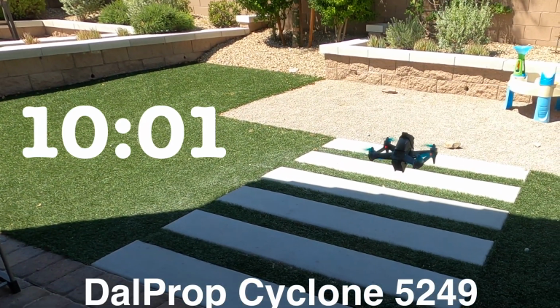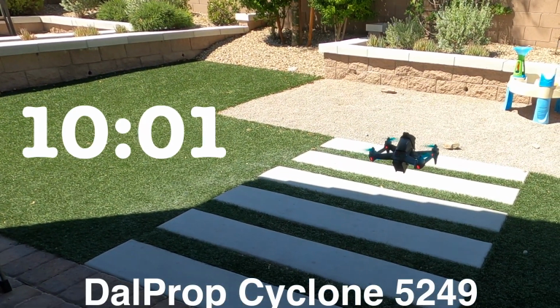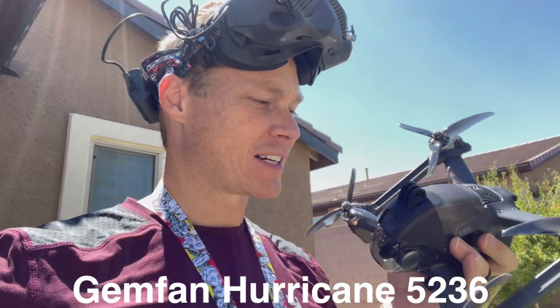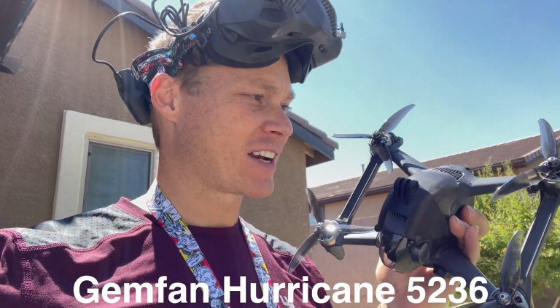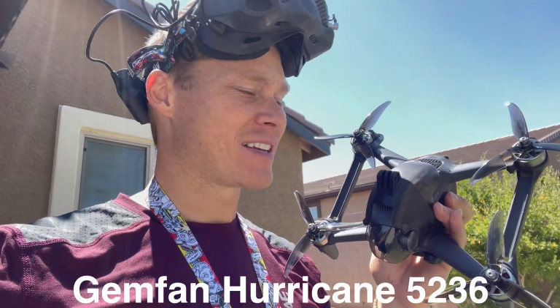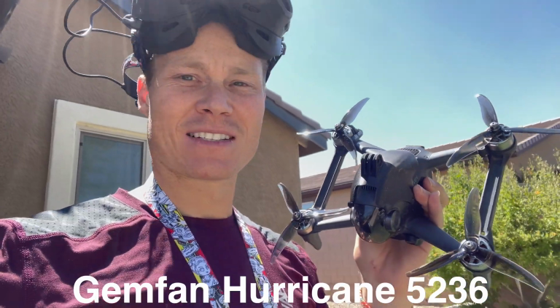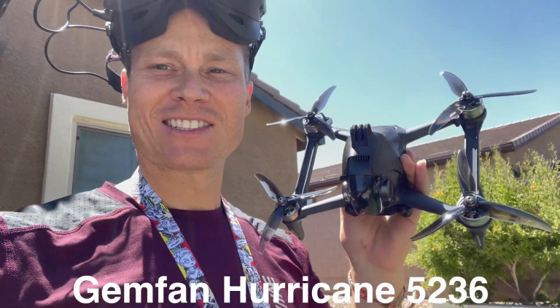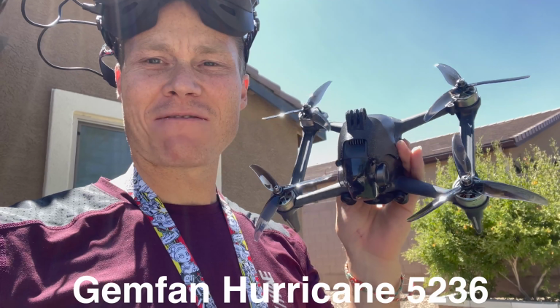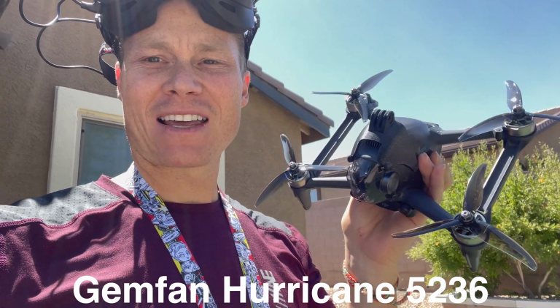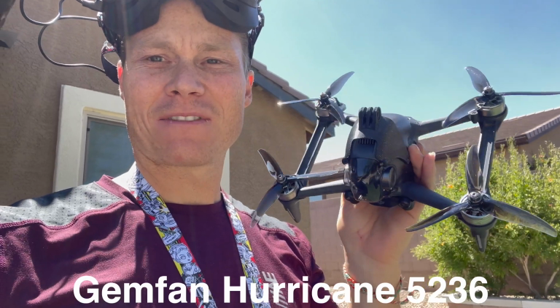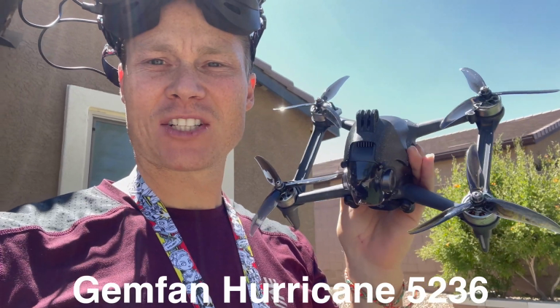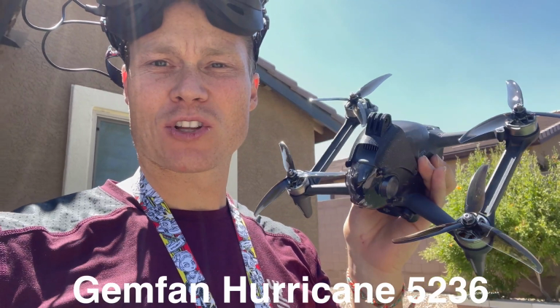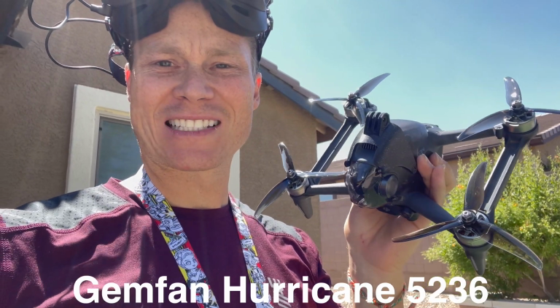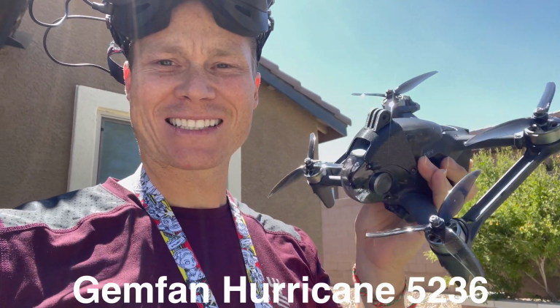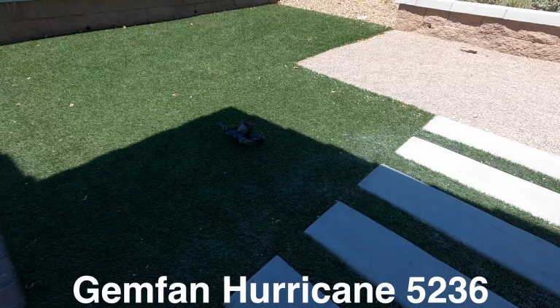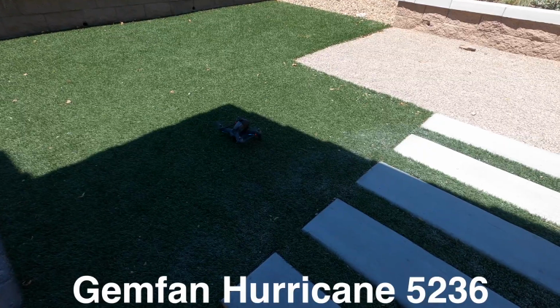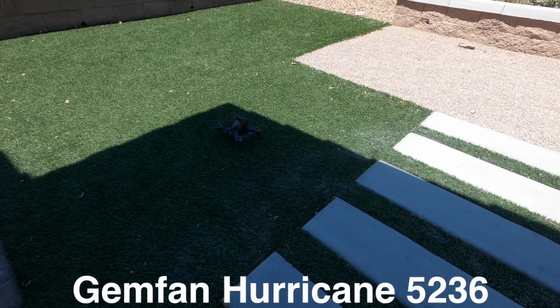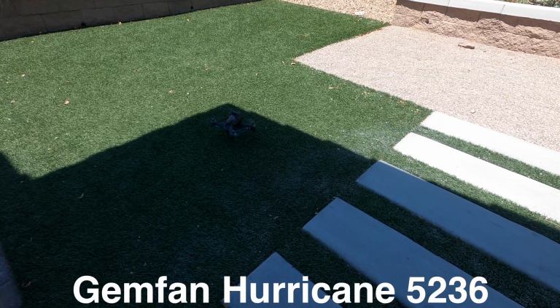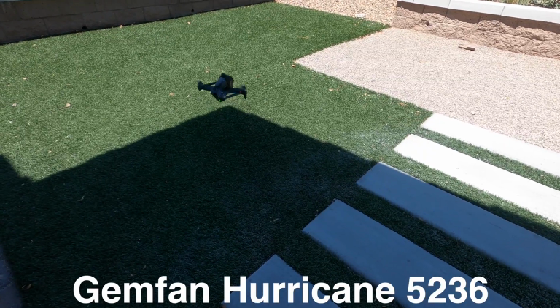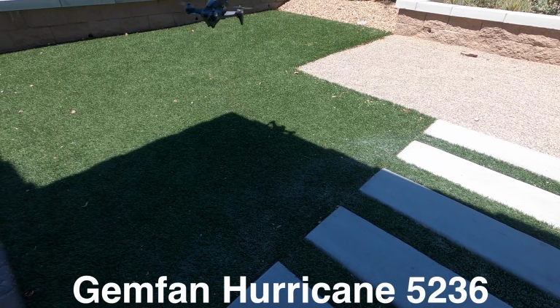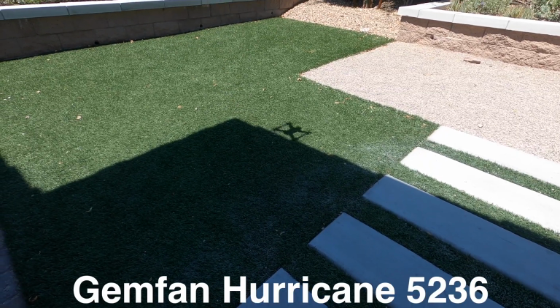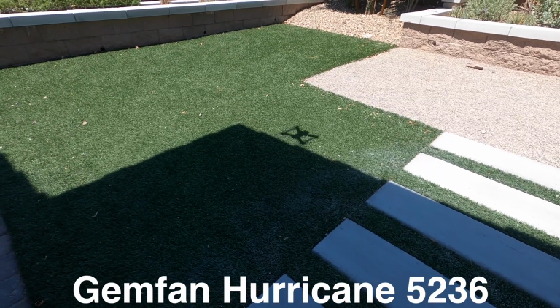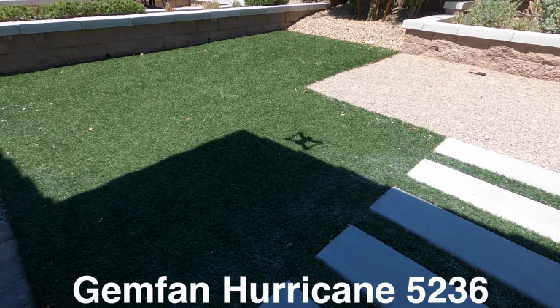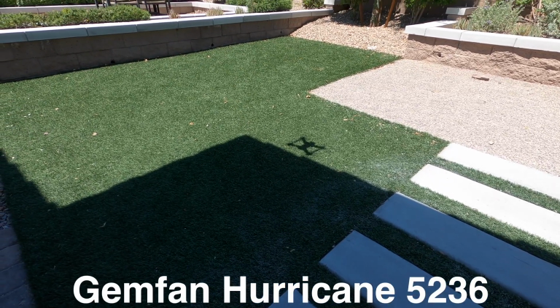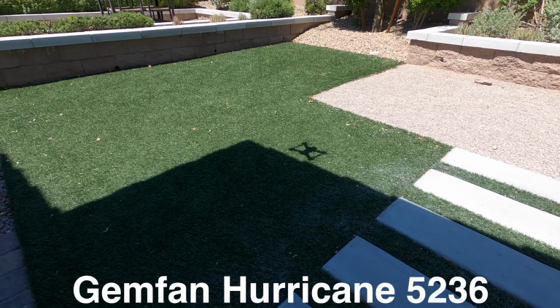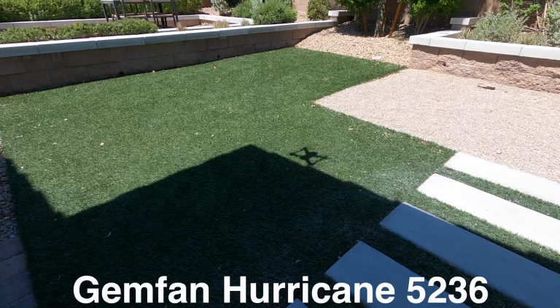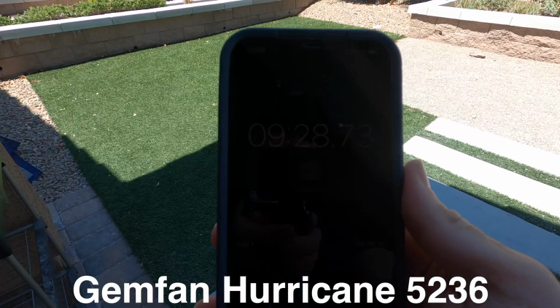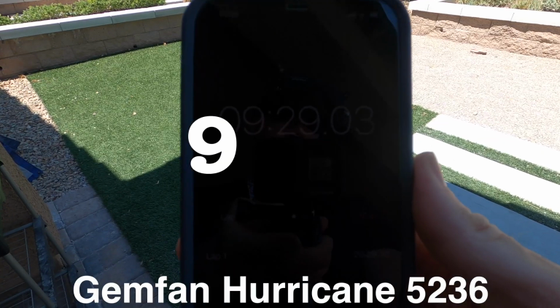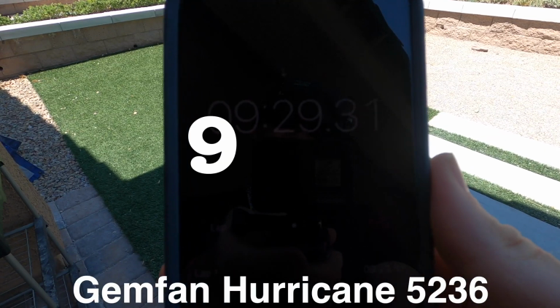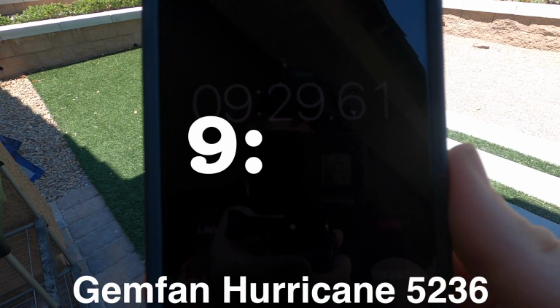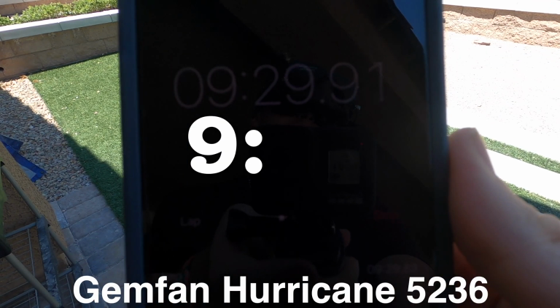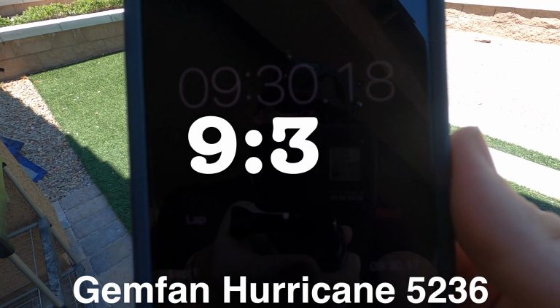Next we're going to check out these Genfan 5236. Okay, 10%.